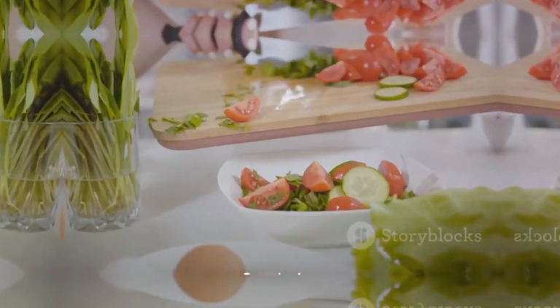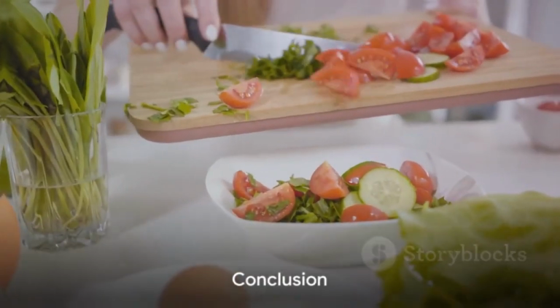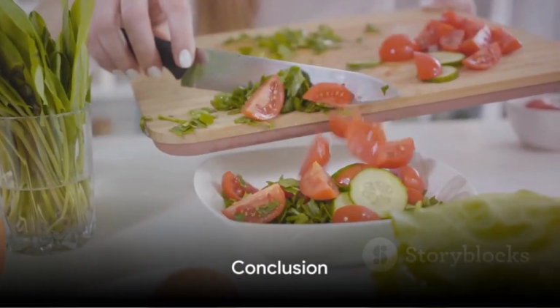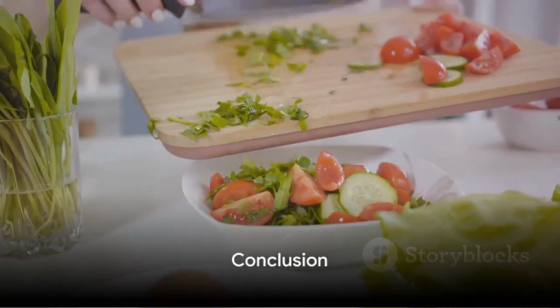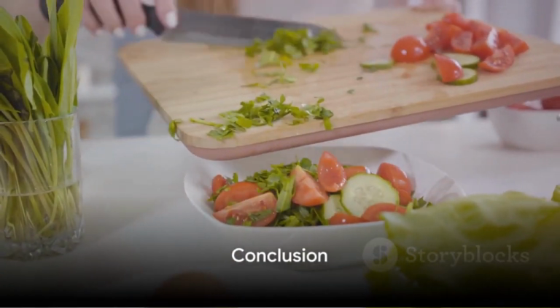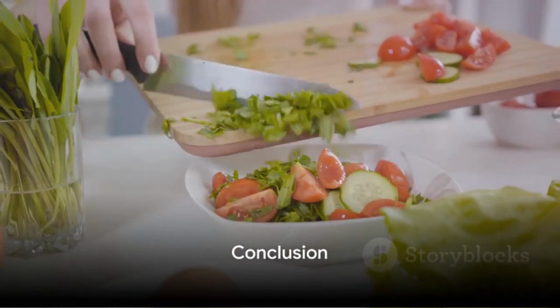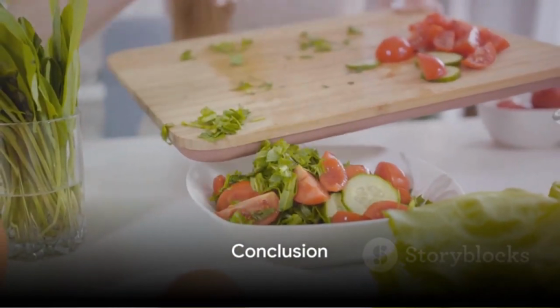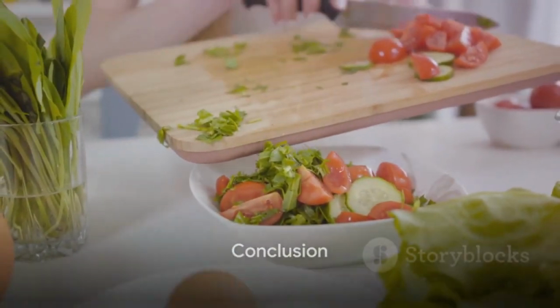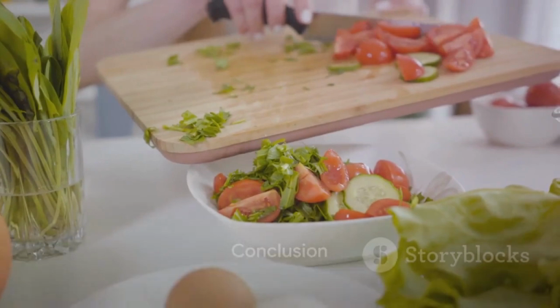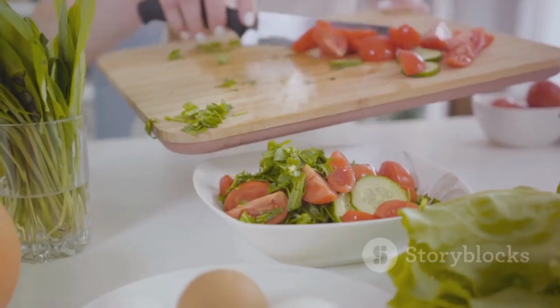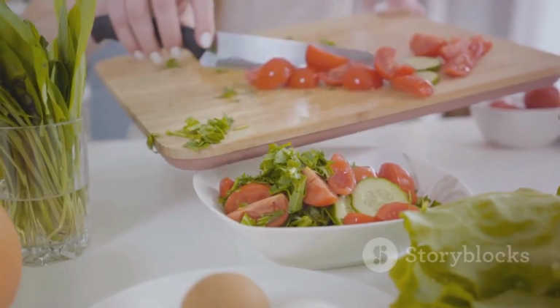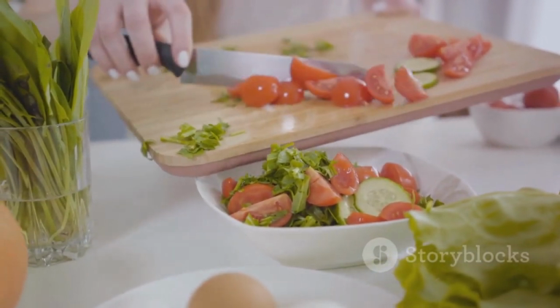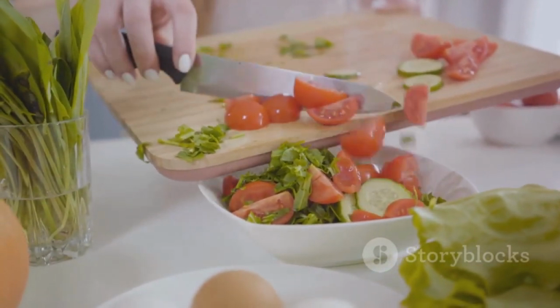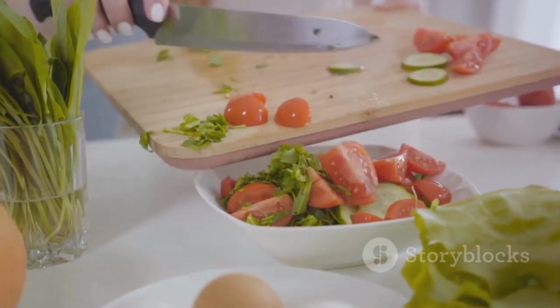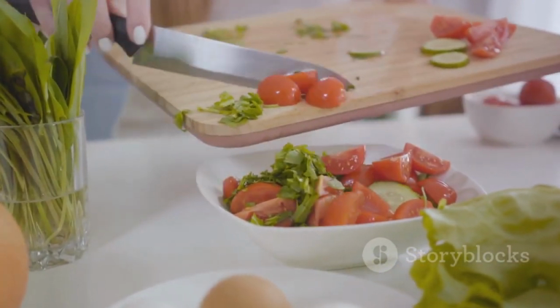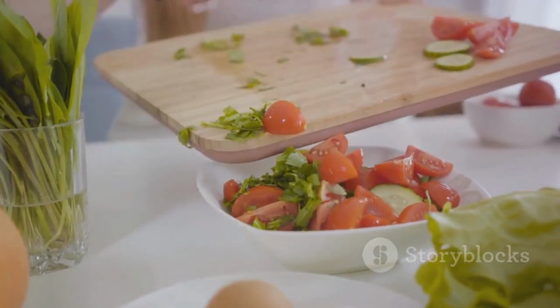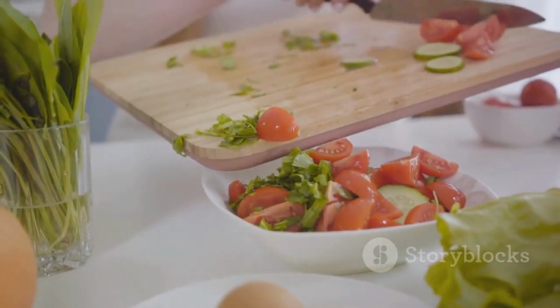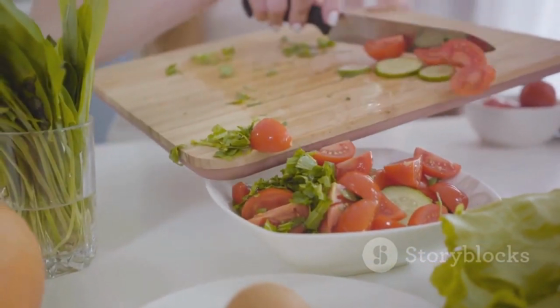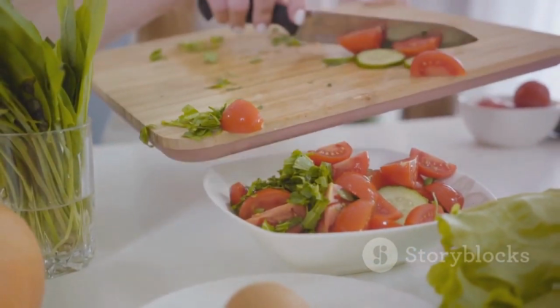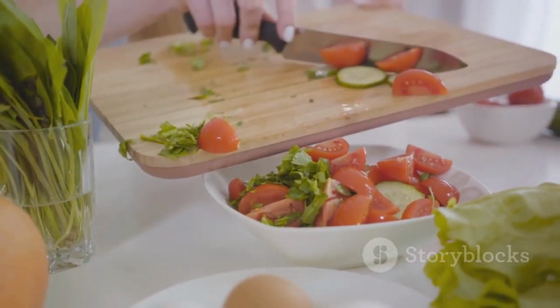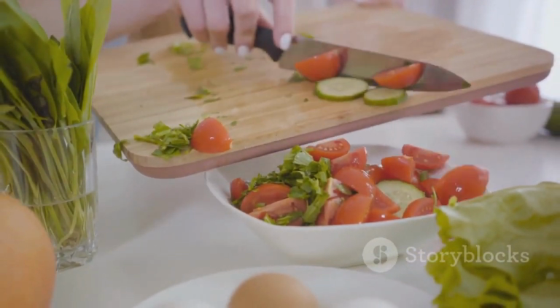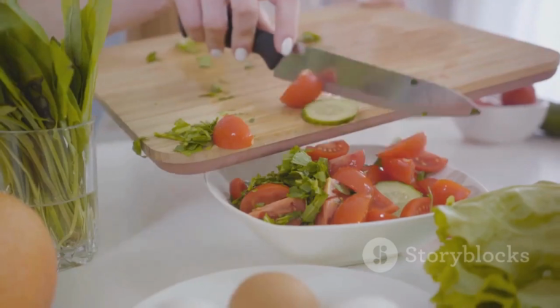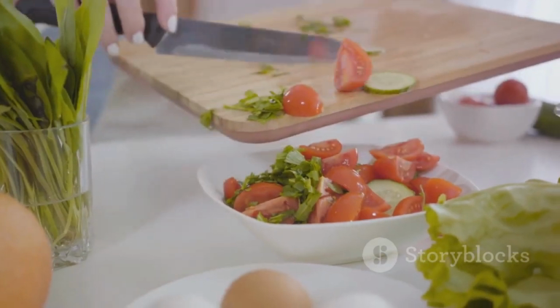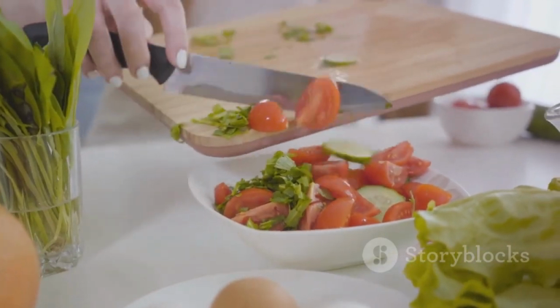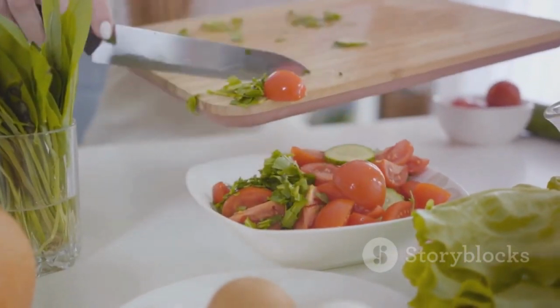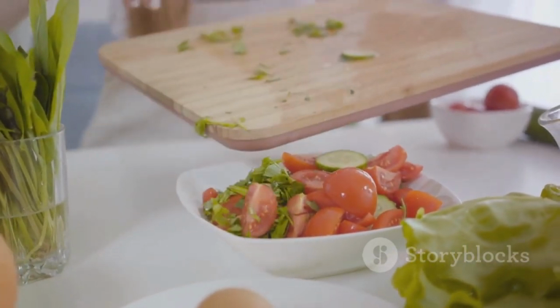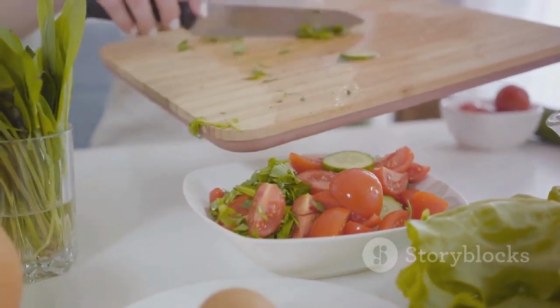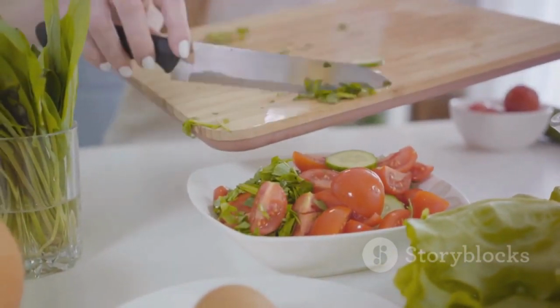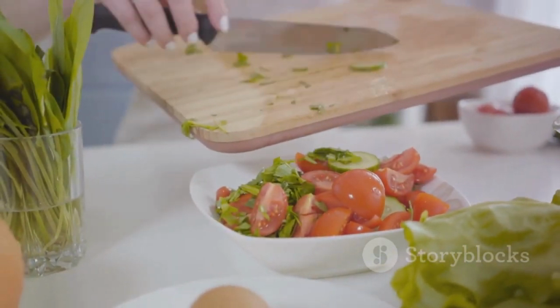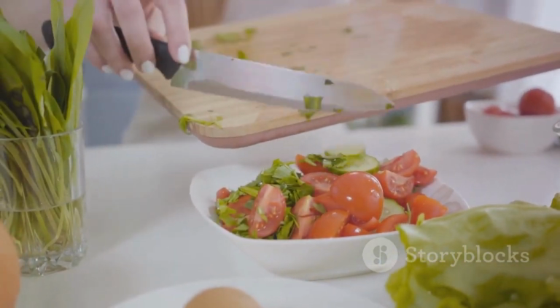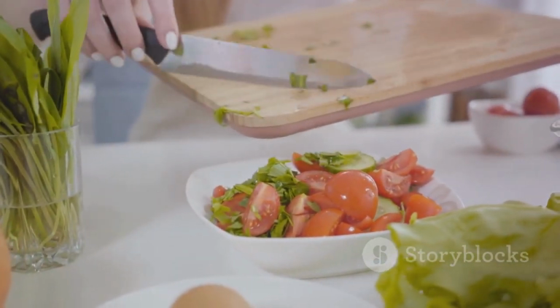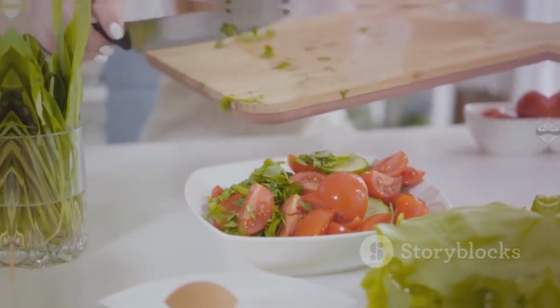So next time you're looking for a healthy meal that's quick and easy to prepare, remember this mixed green salad. It's a symphony of textures and flavors that are sure to delight your taste buds, while nourishing your body. Enjoy!